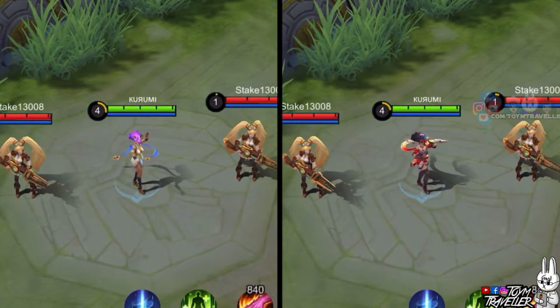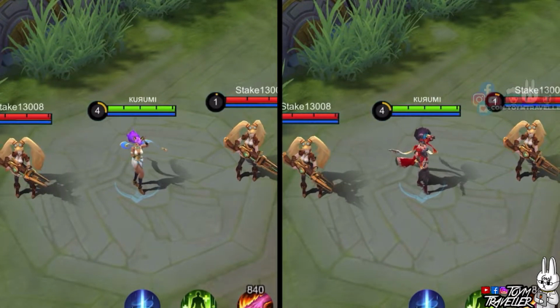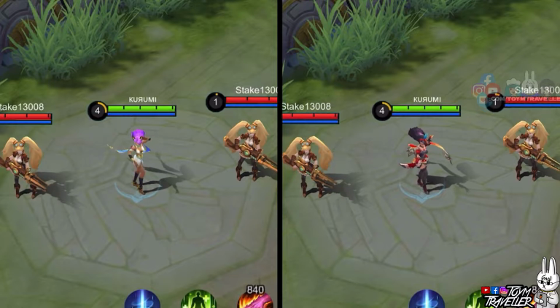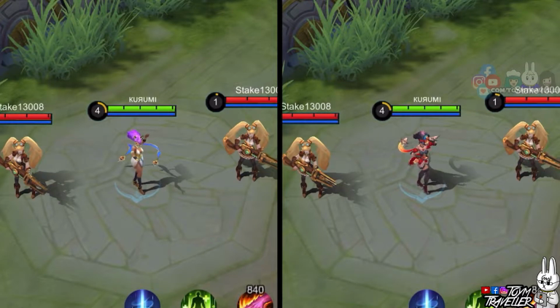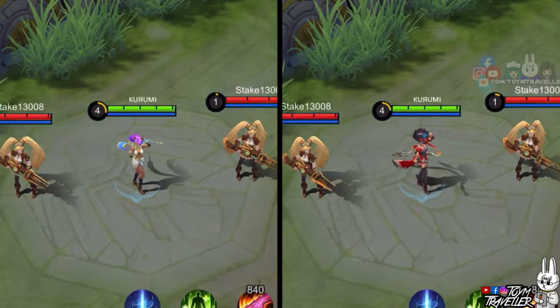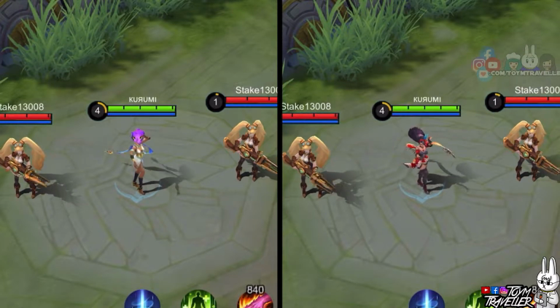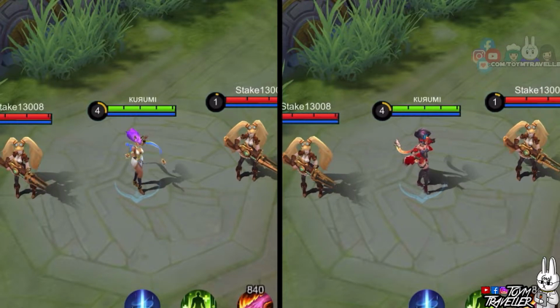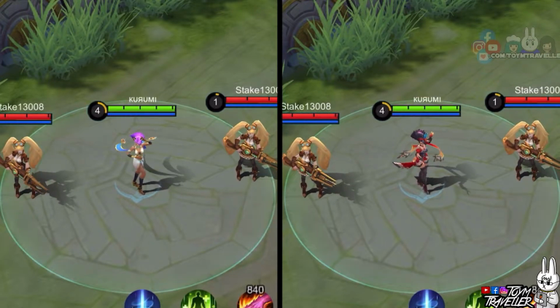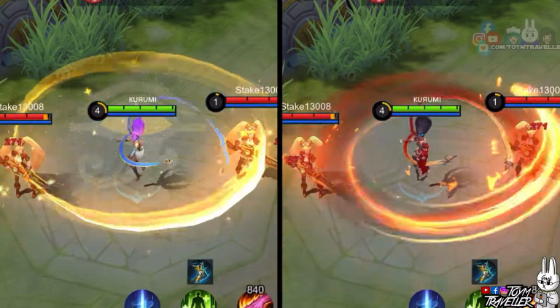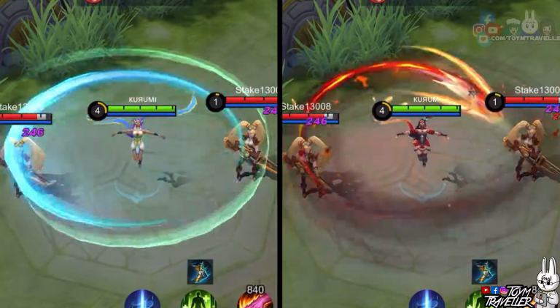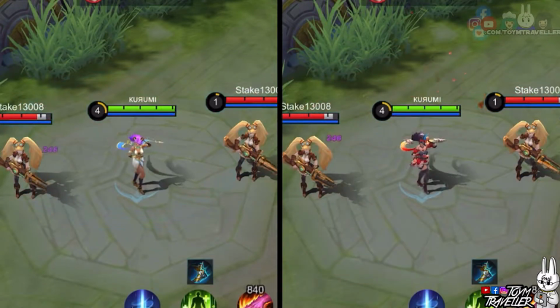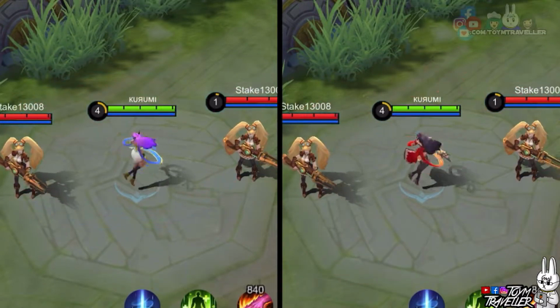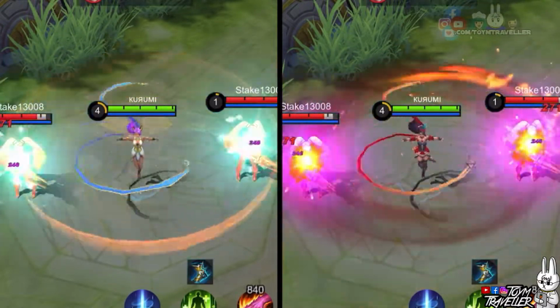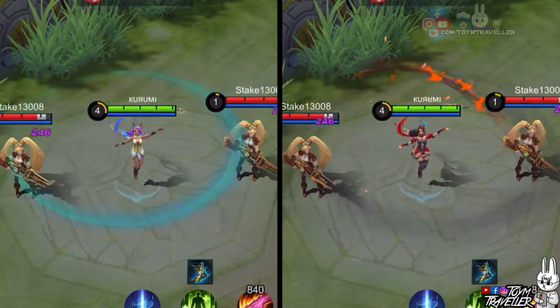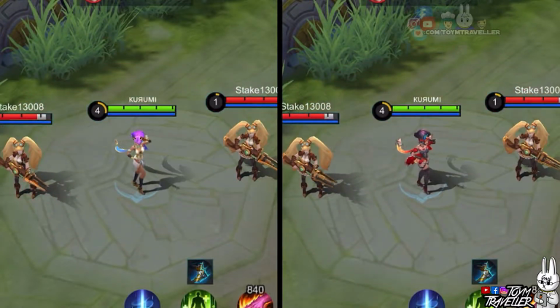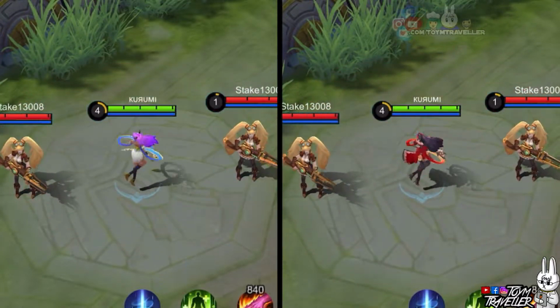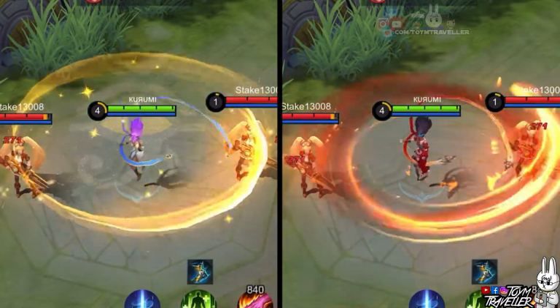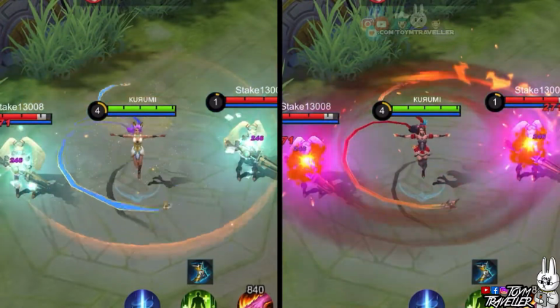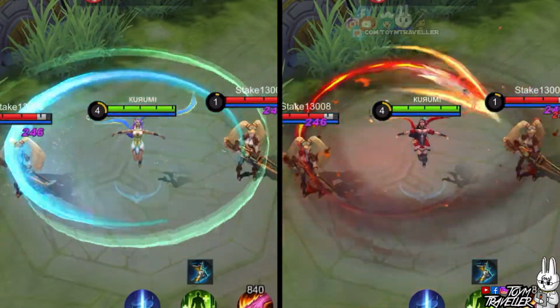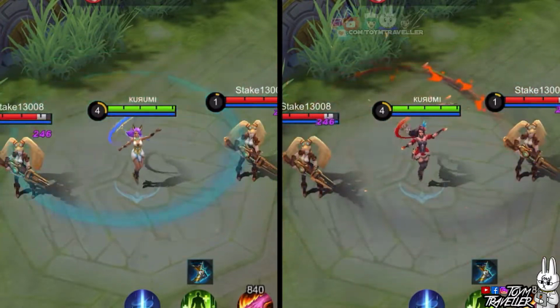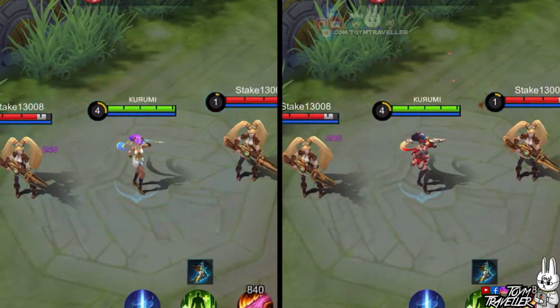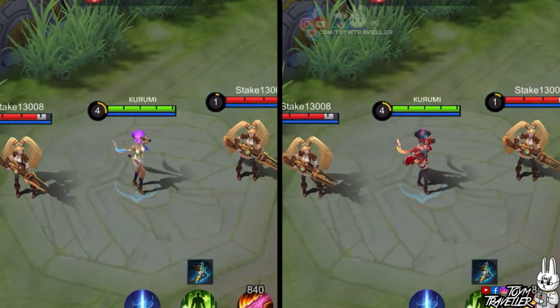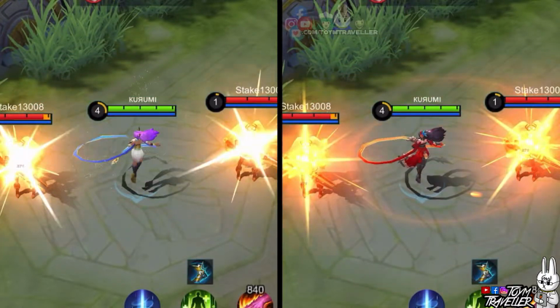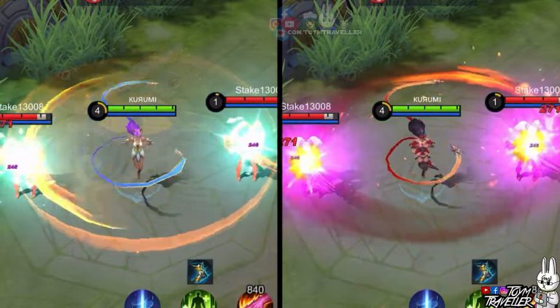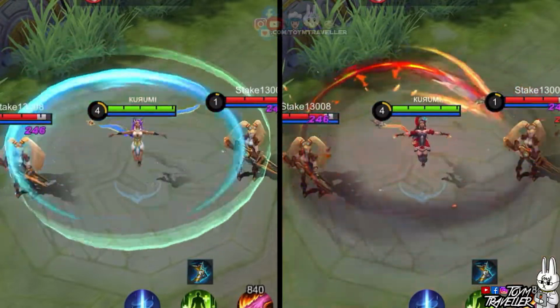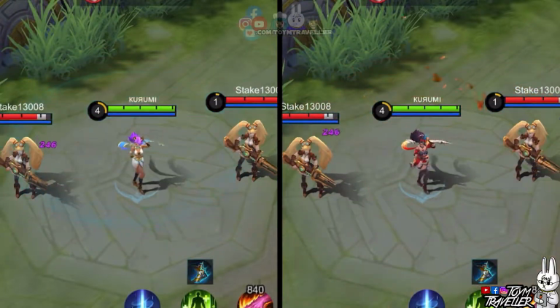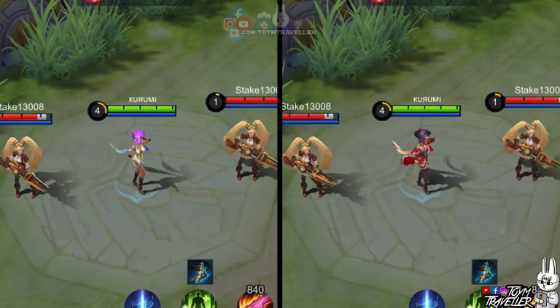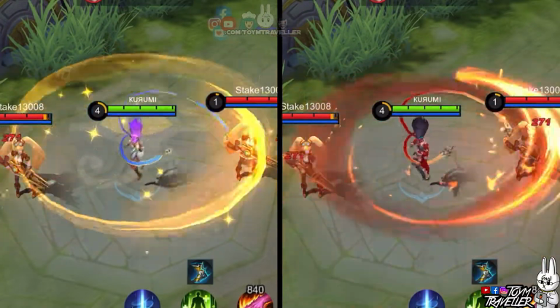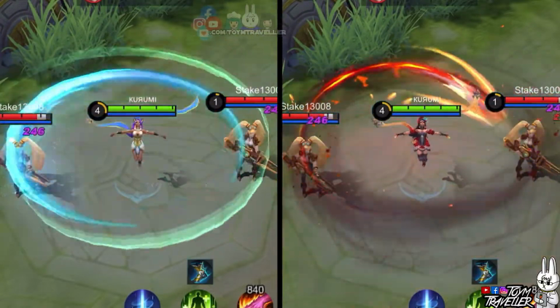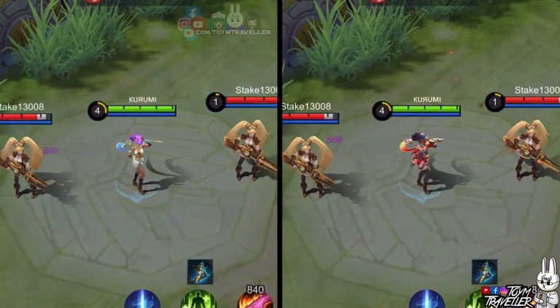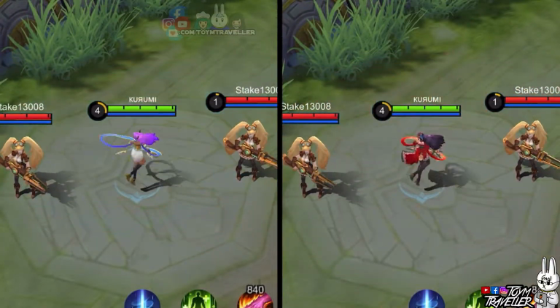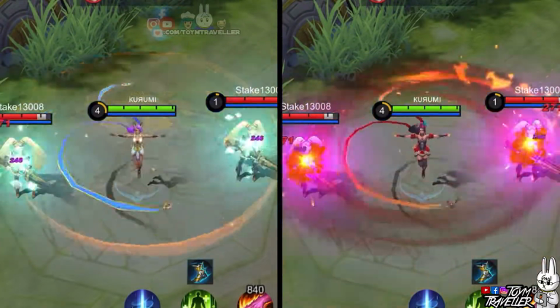Next, we have Esmeralda's second skill effects. Take a look when she swings her ribbons — the first instance emits fiery orange effects, while the second instance emits a red instance. Regardless of the color, it still emits fiery effects that can set your bum-bums blazing.